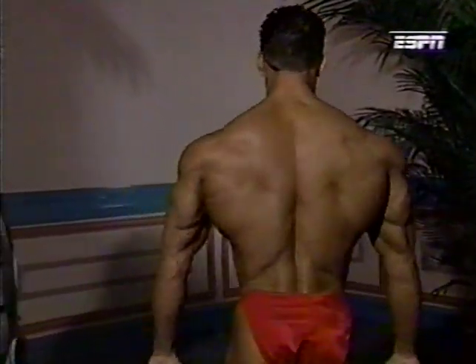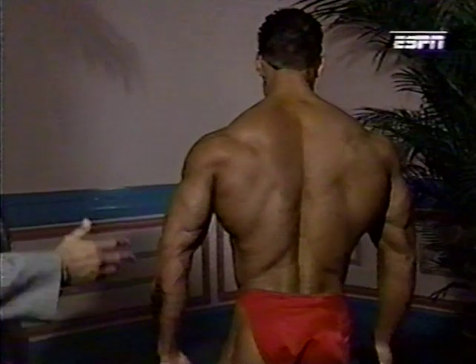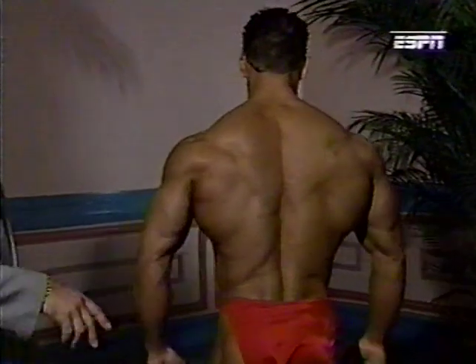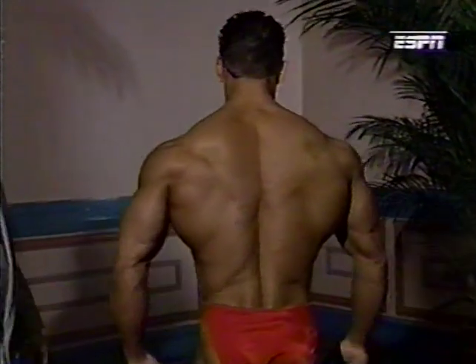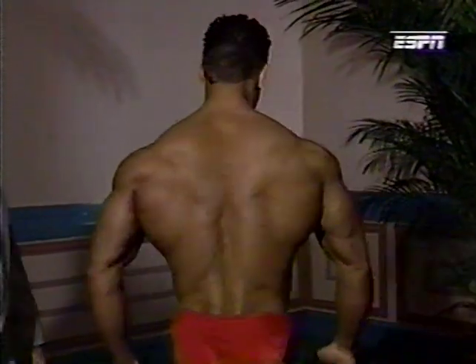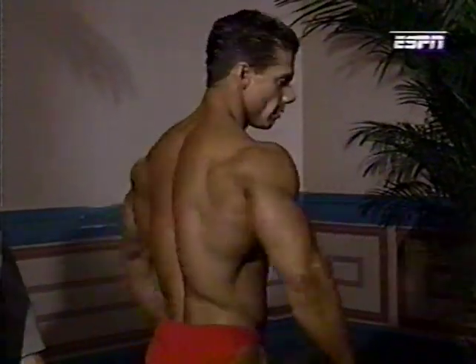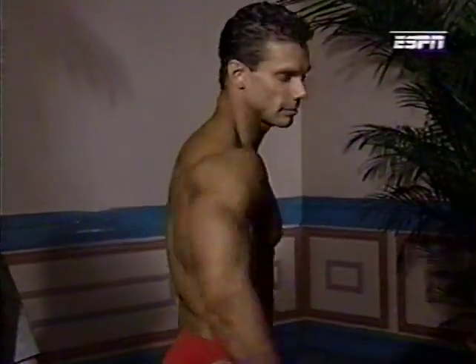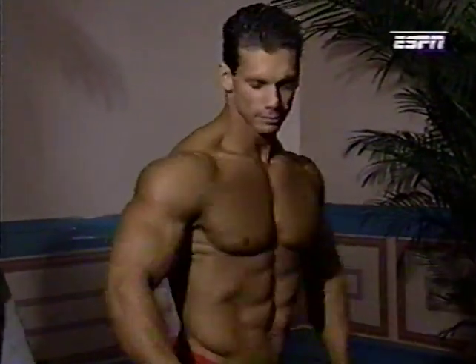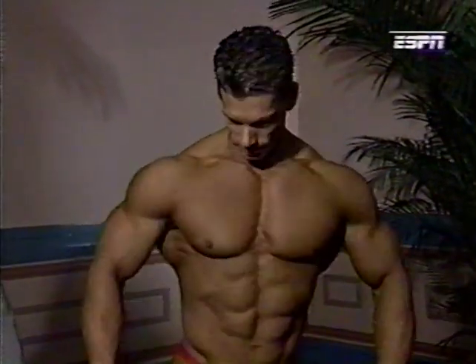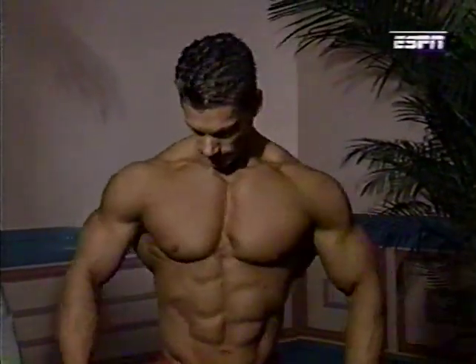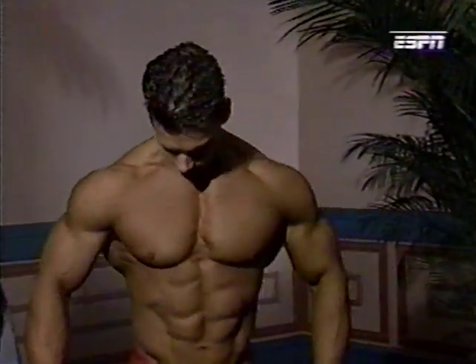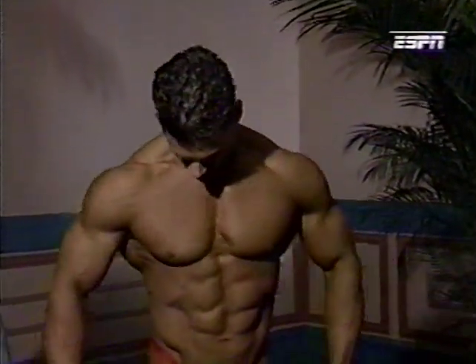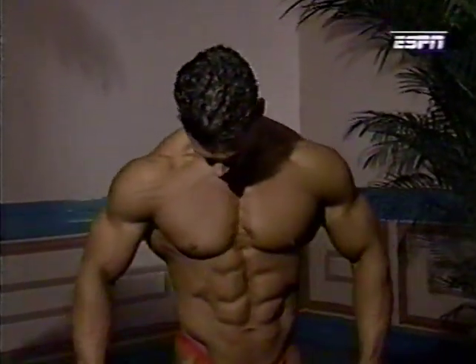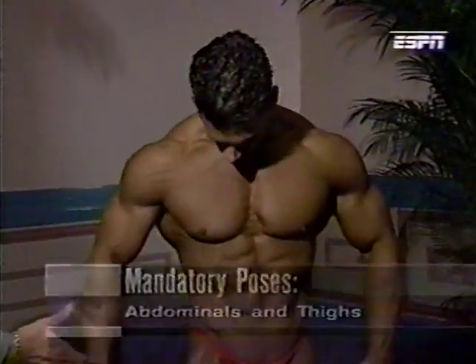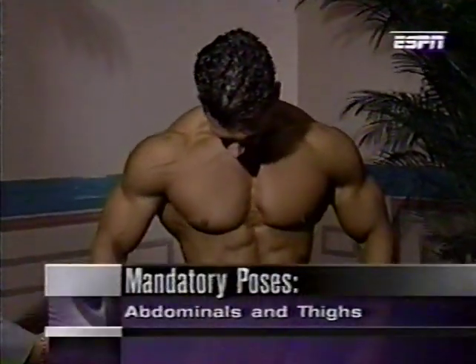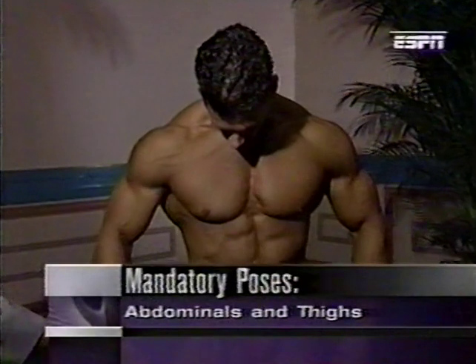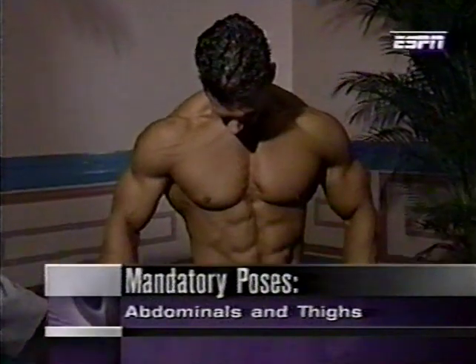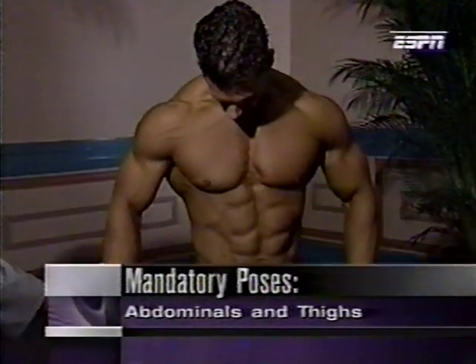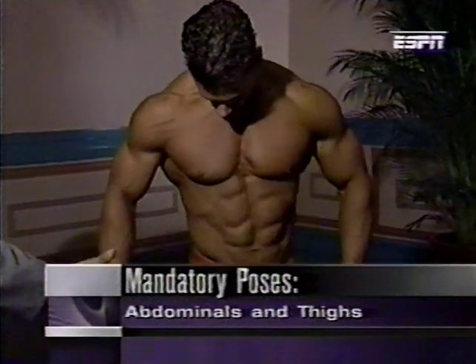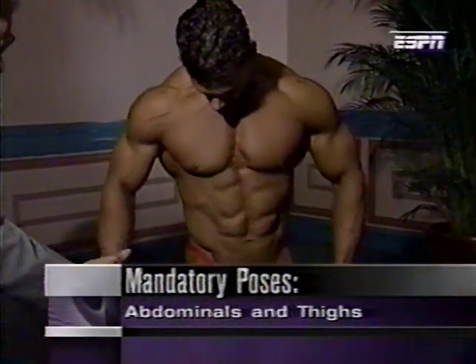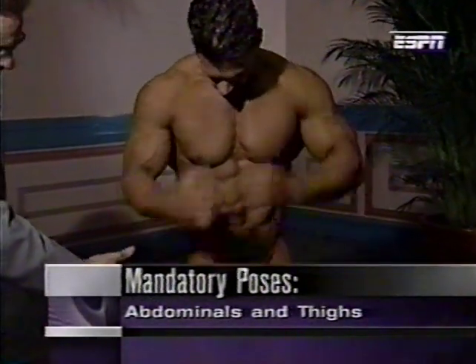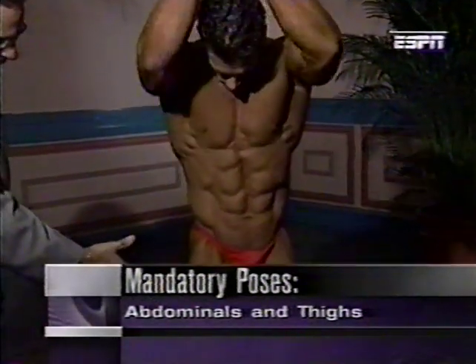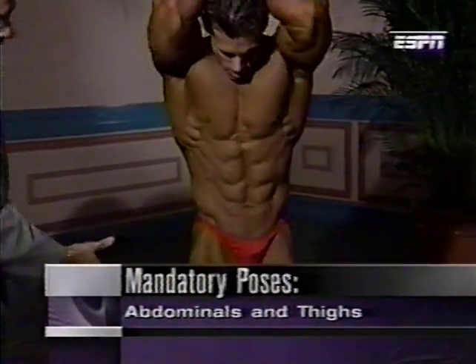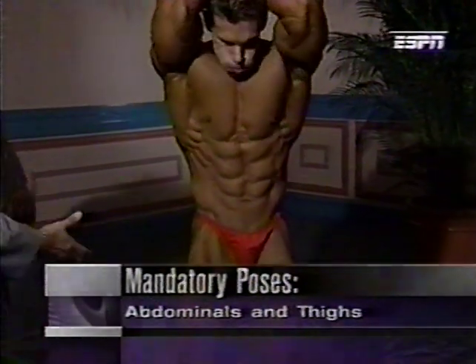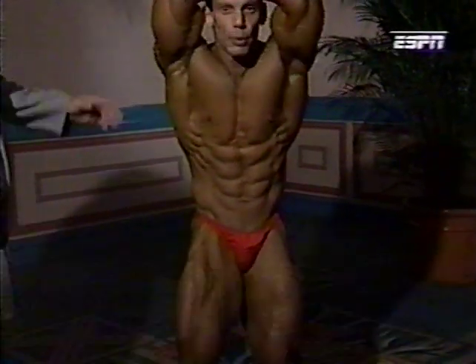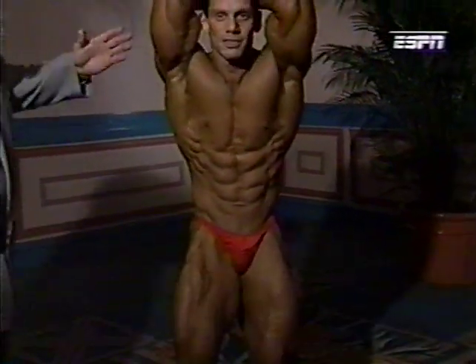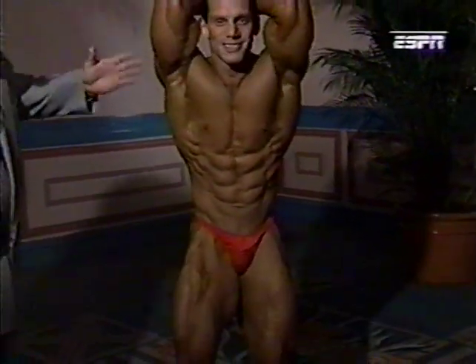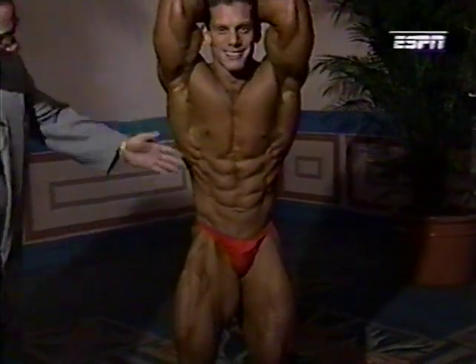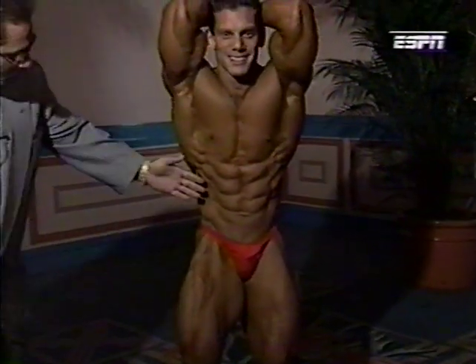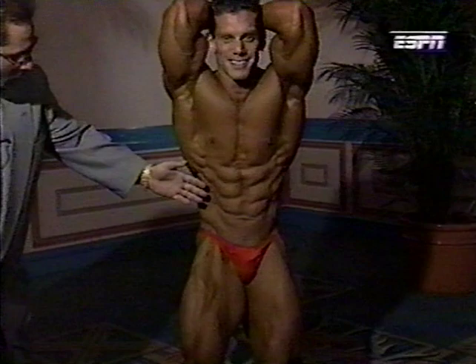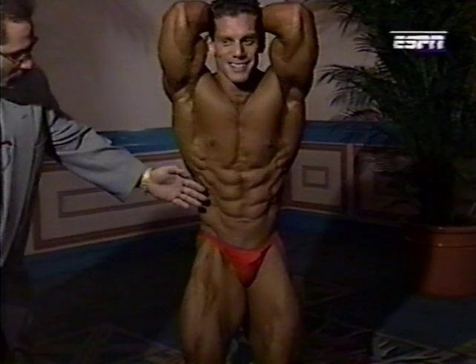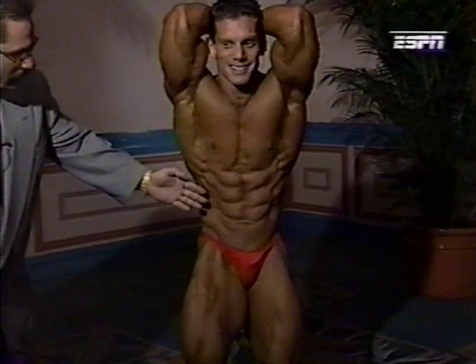Turning to the front: abdominals and one thigh. He squeezes his thighs — they're locked in. Terrific muscularity. He blows the air out and his abdominals come right in.